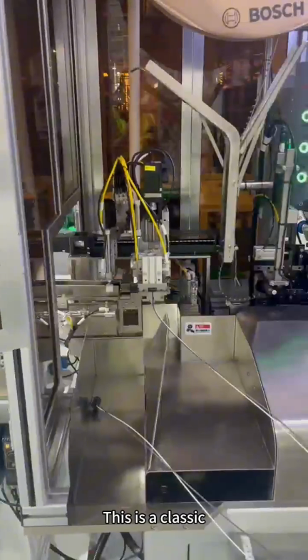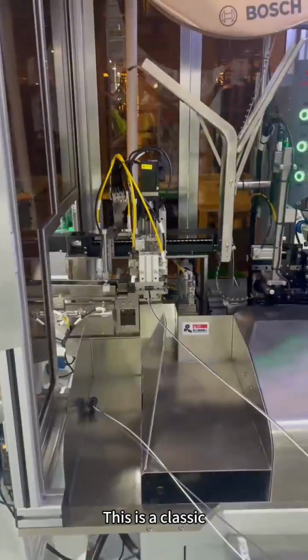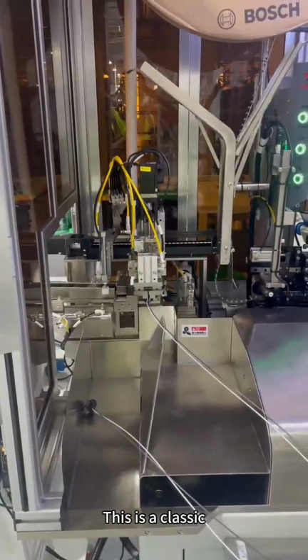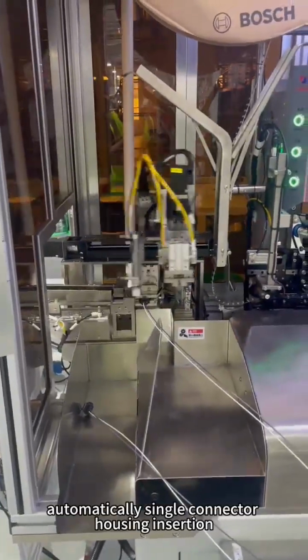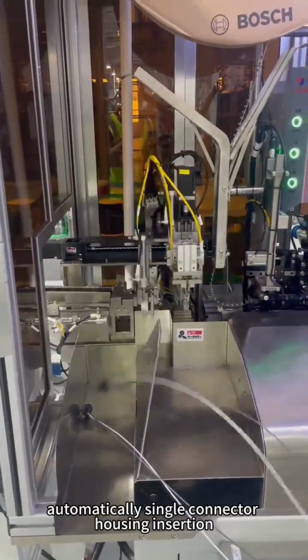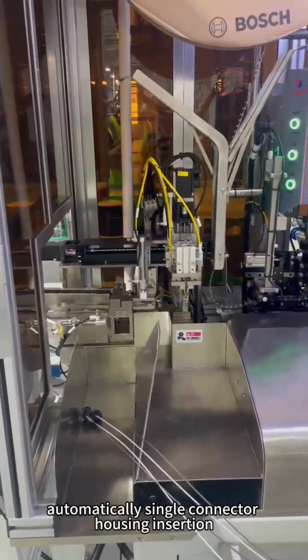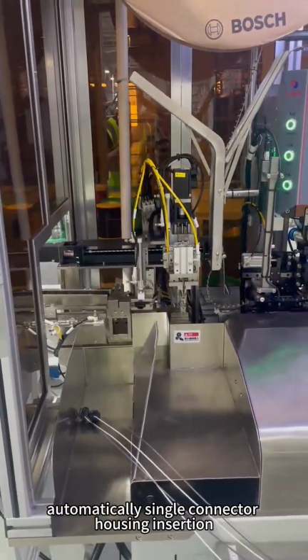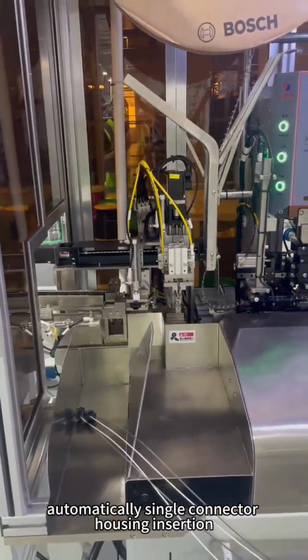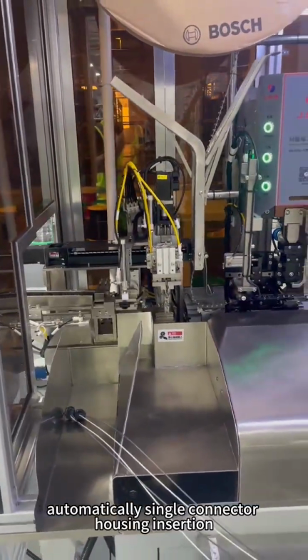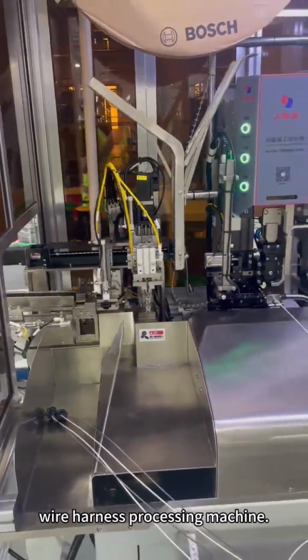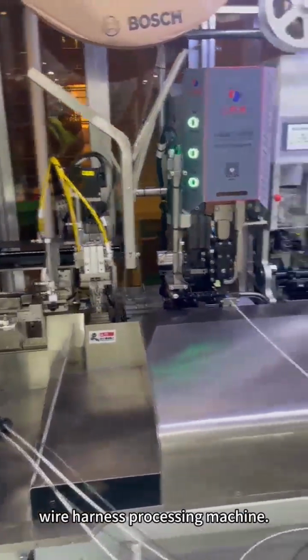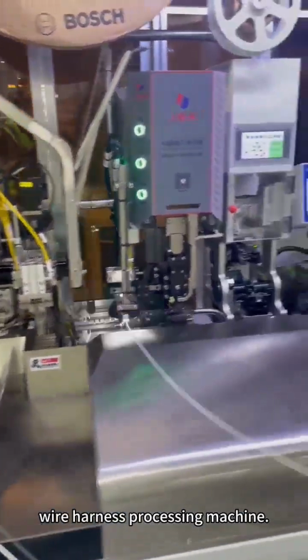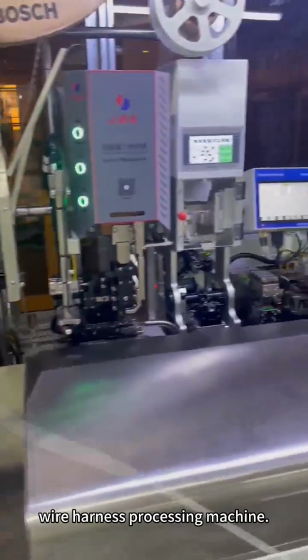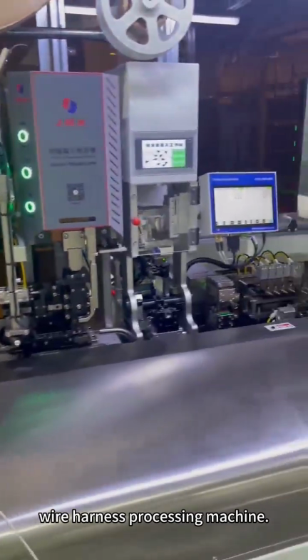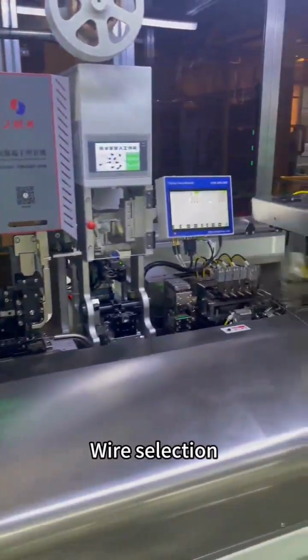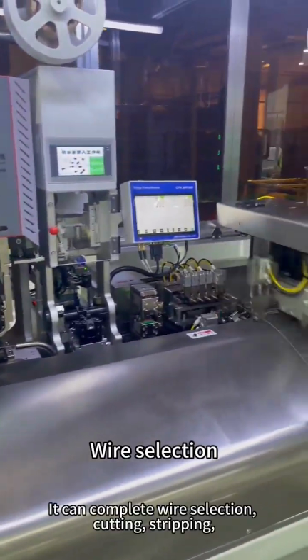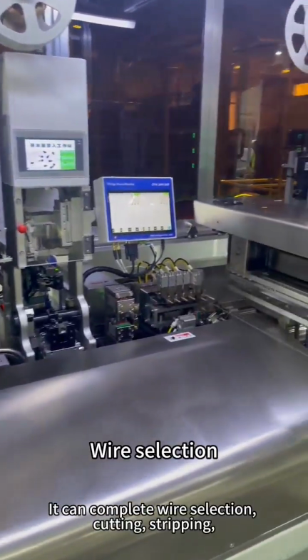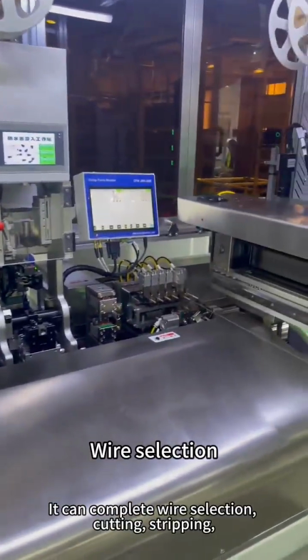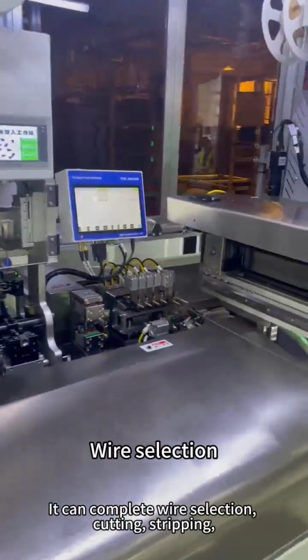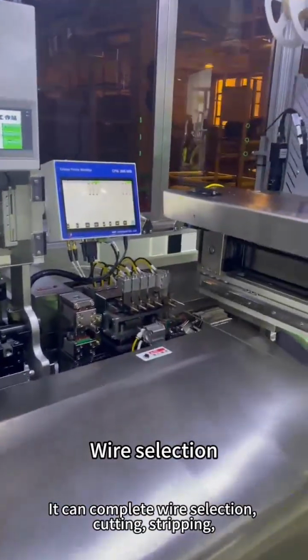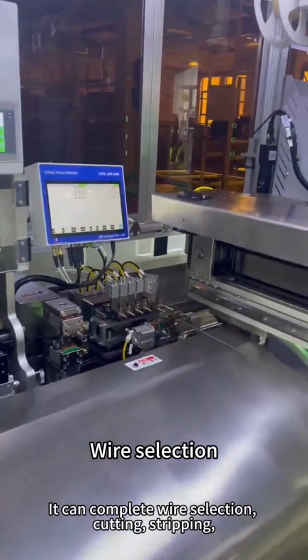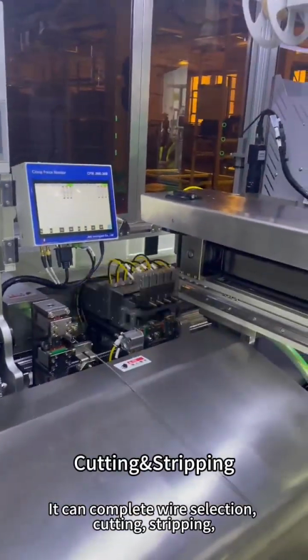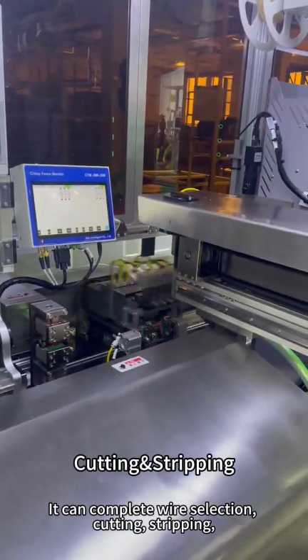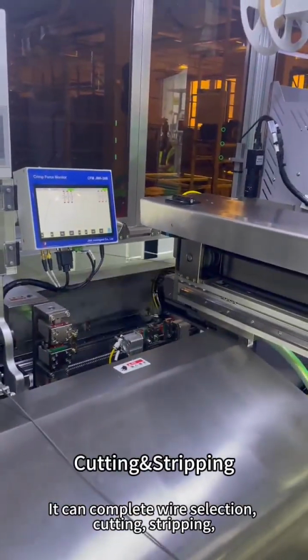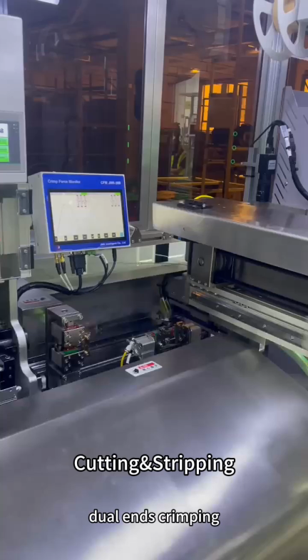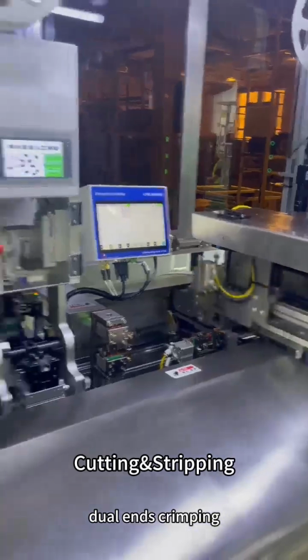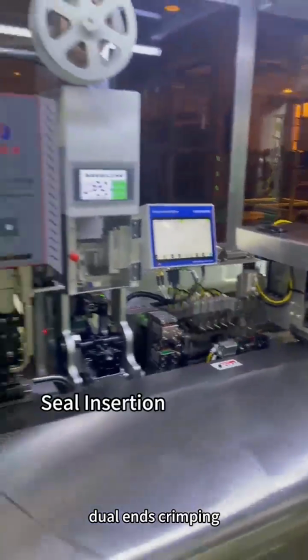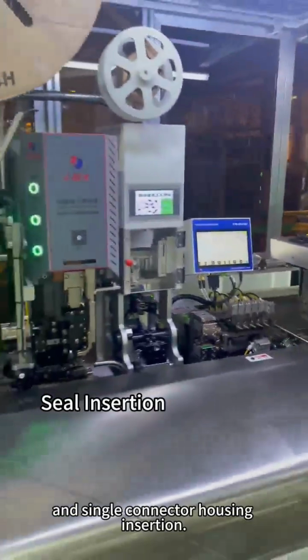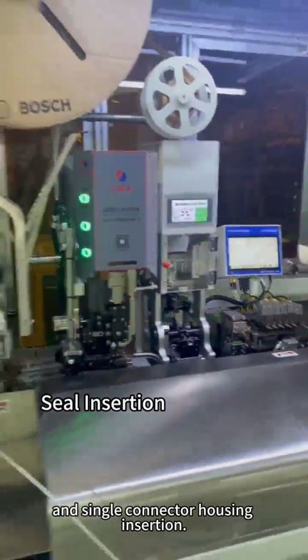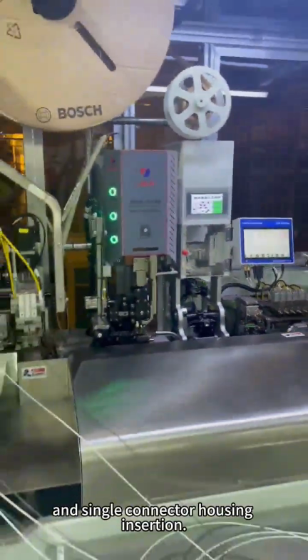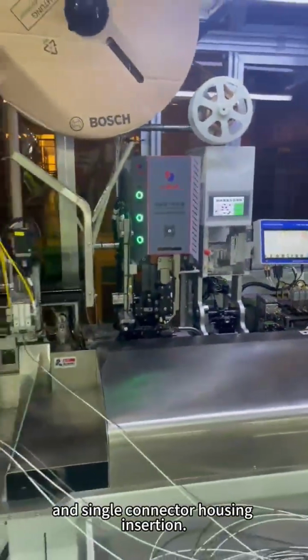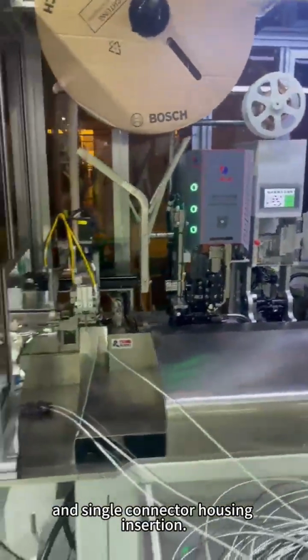This is a classic automatic single connector housing insertion wire harness processing machine. It can complete wire selection, cutting, stripping, dual ends crimping, and single connector housing insertion.